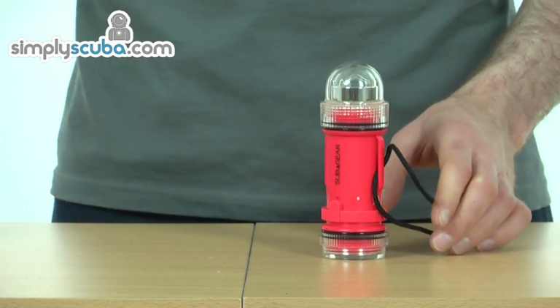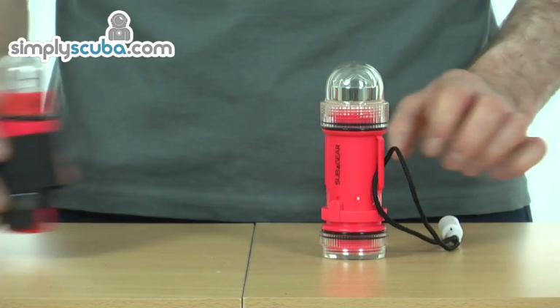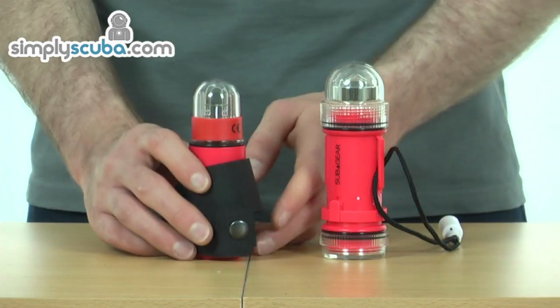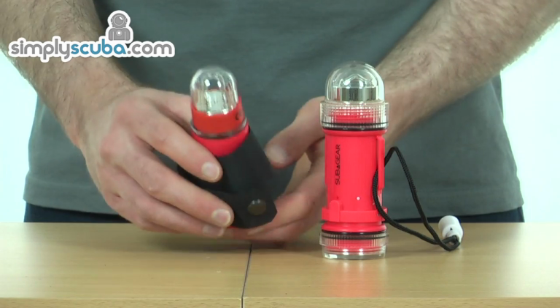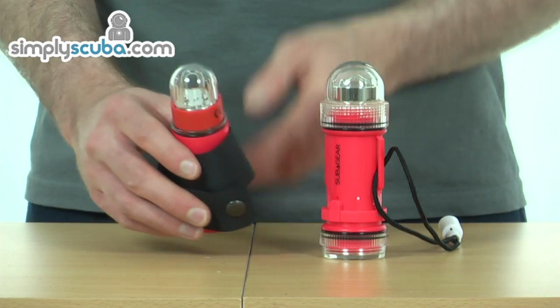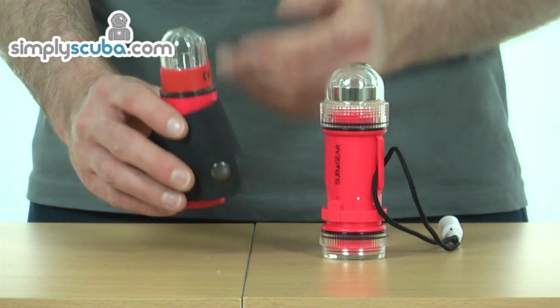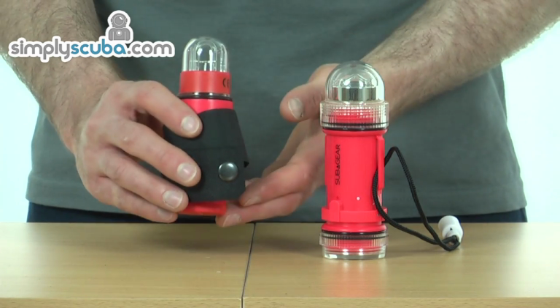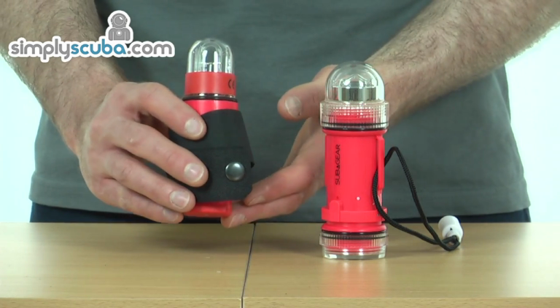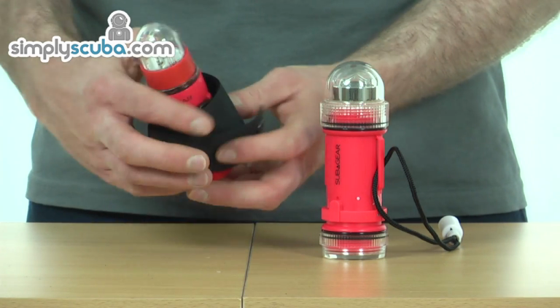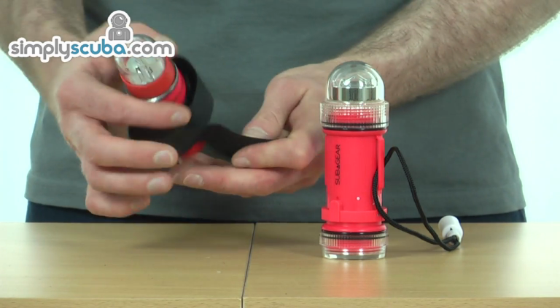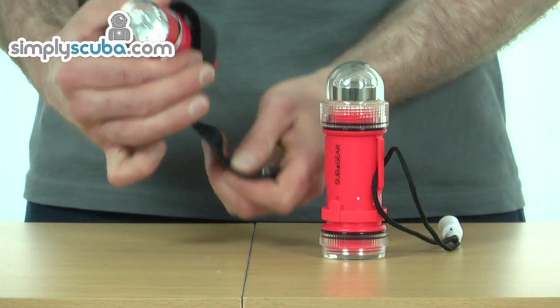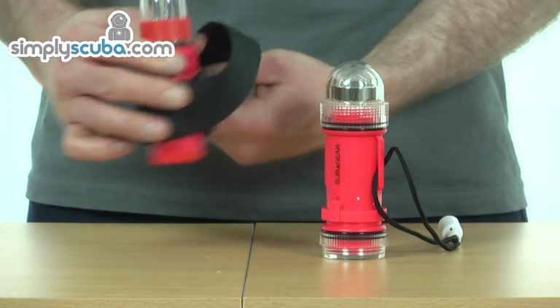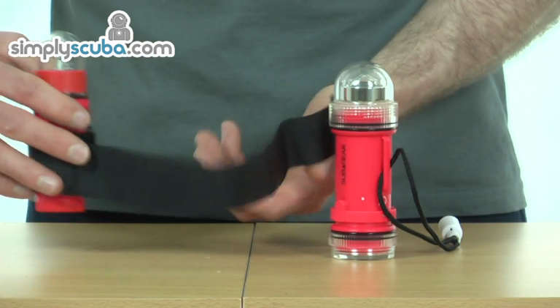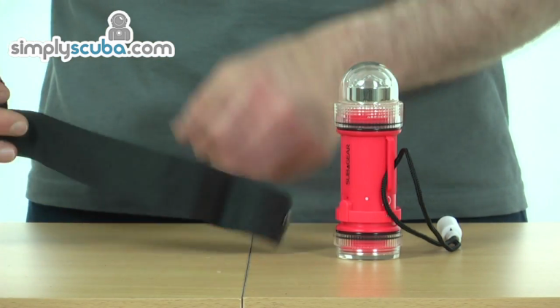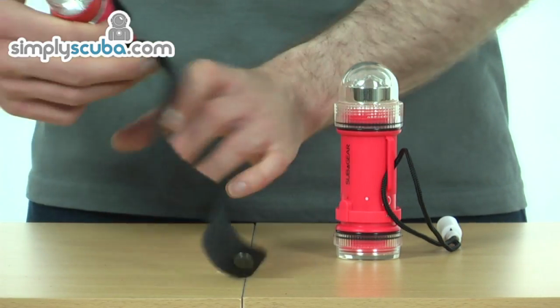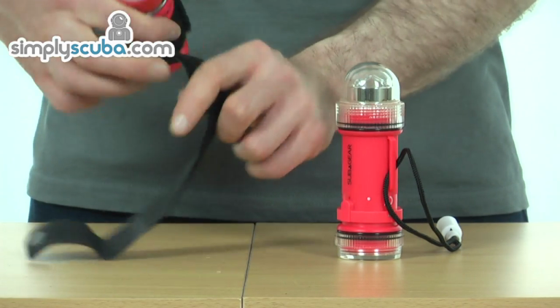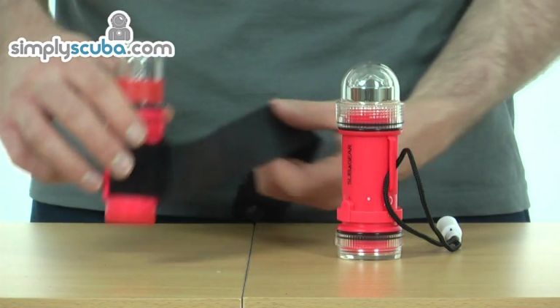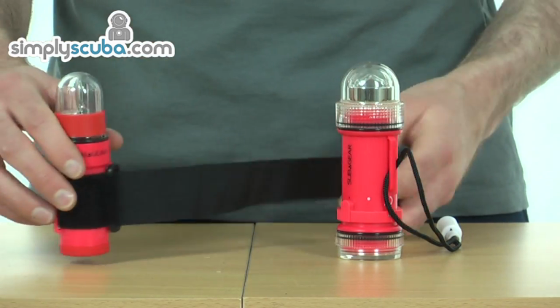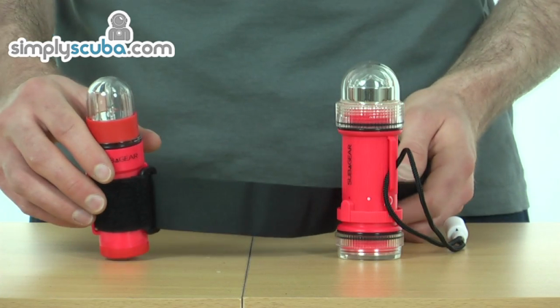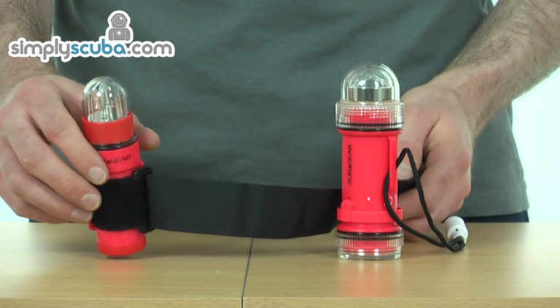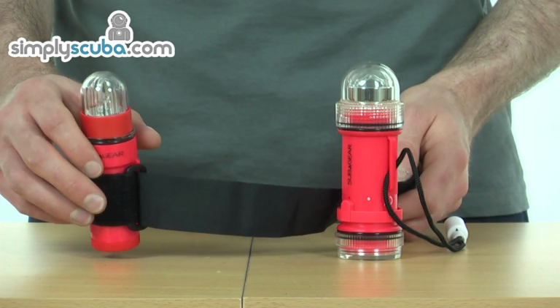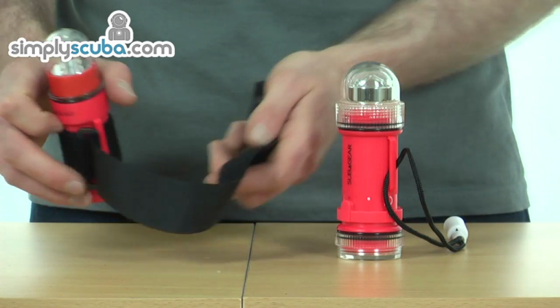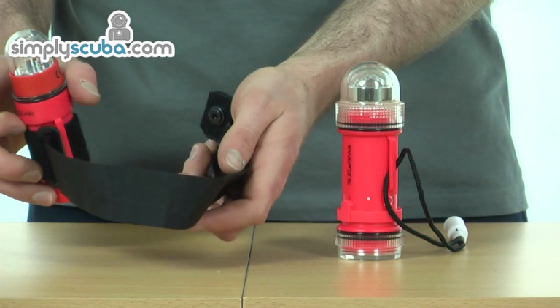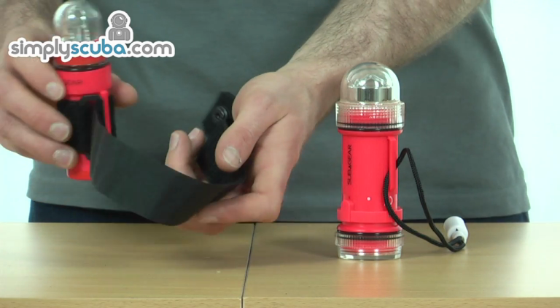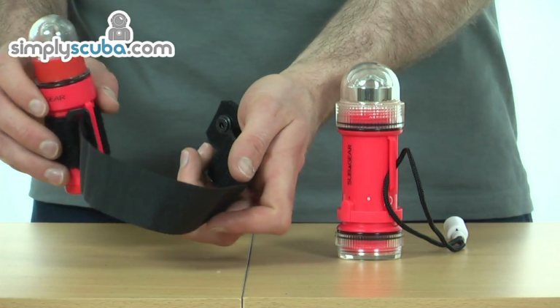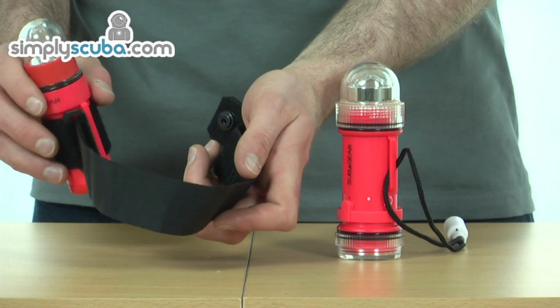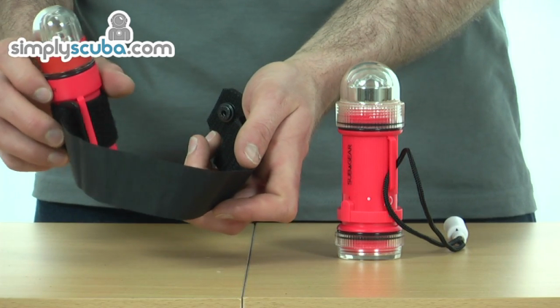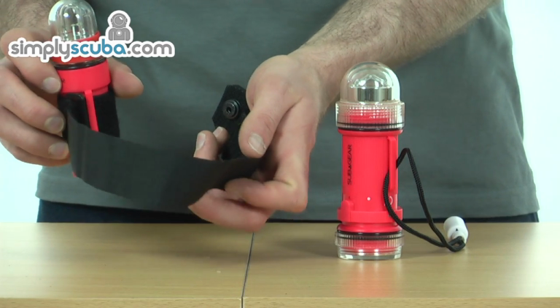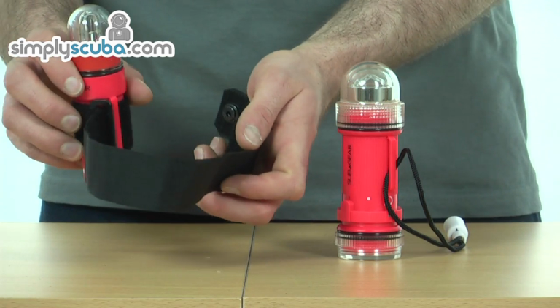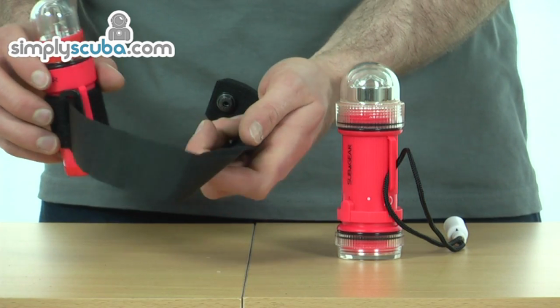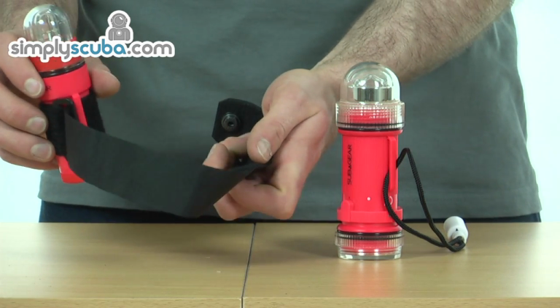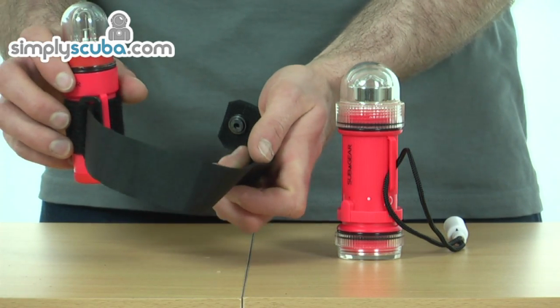Looking at the other option: simple, just a strobe function and a velcro fastening system. Exactly the same as the other, emitting every three to four seconds. And obviously you've got a velcro that you could attach round the hand, round the buoy, or round the tank.